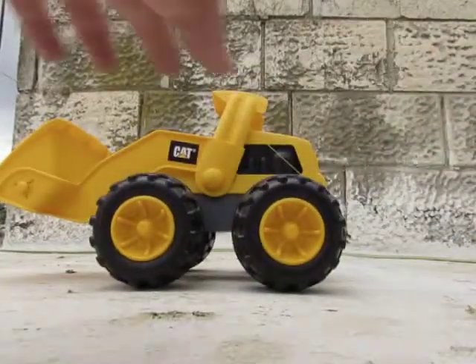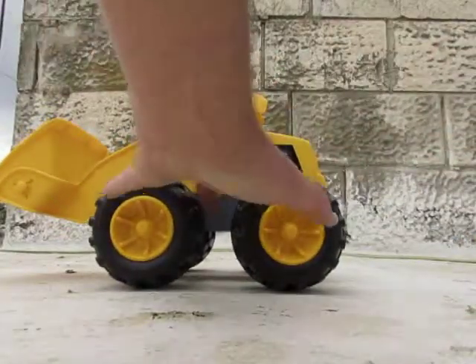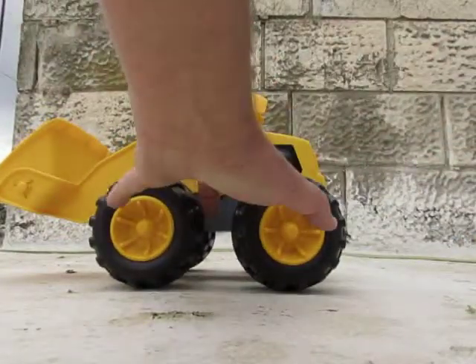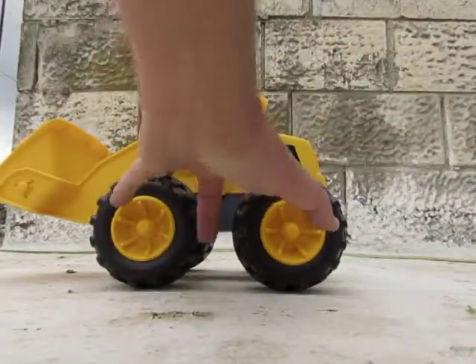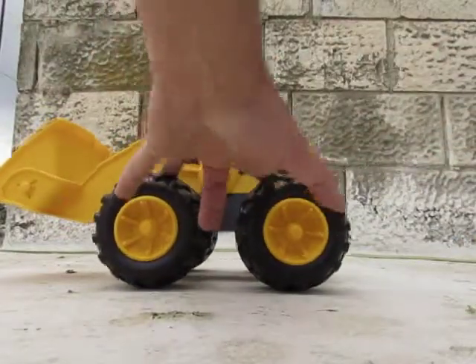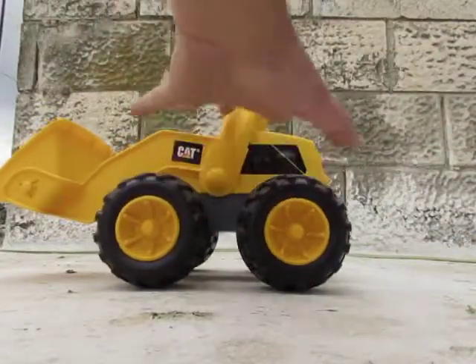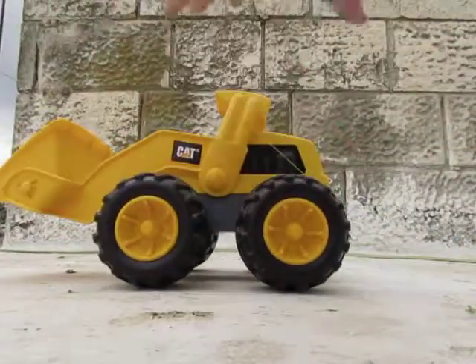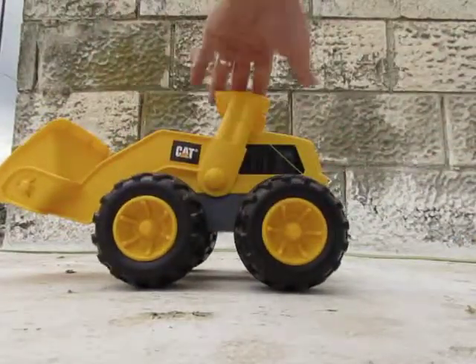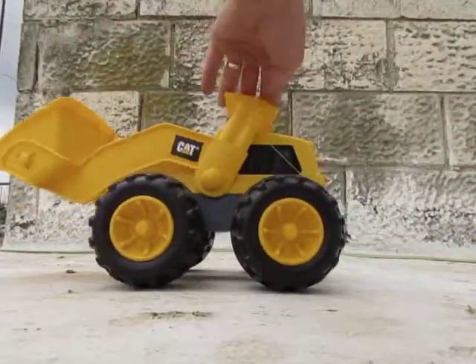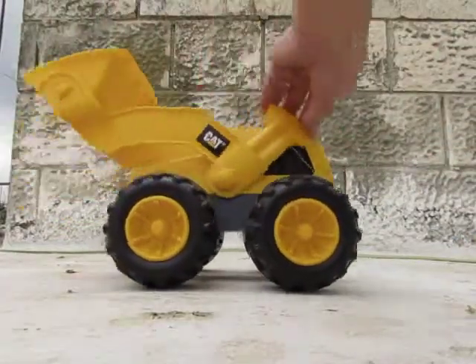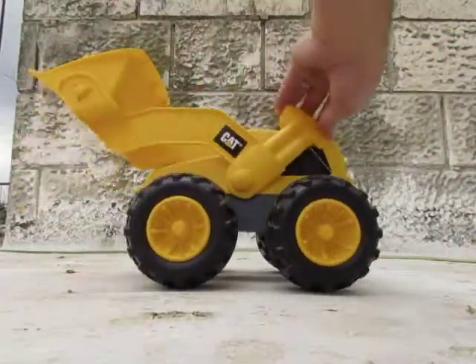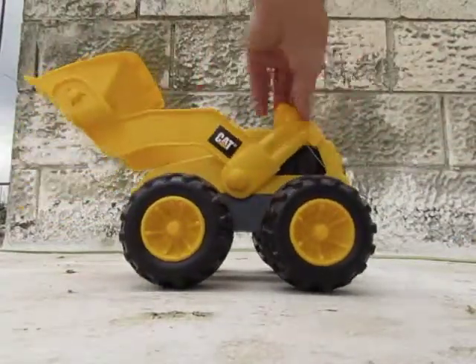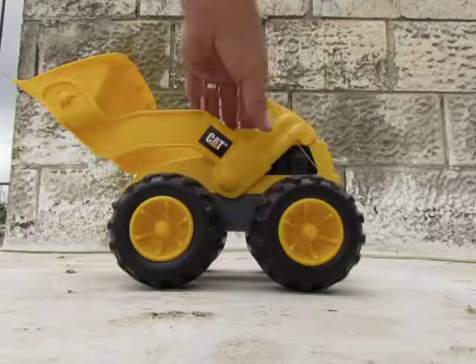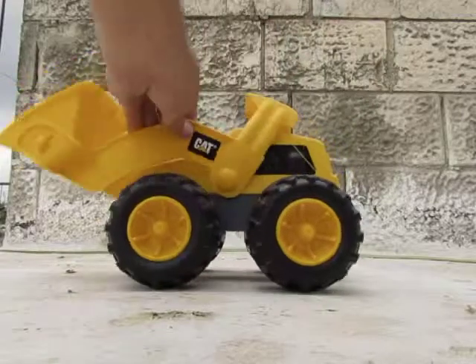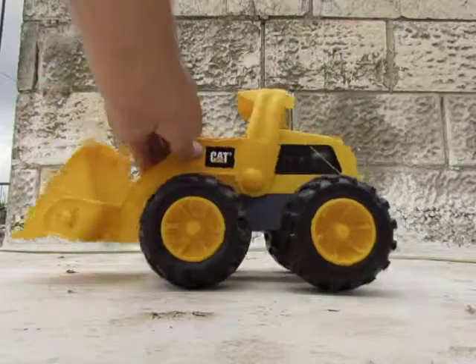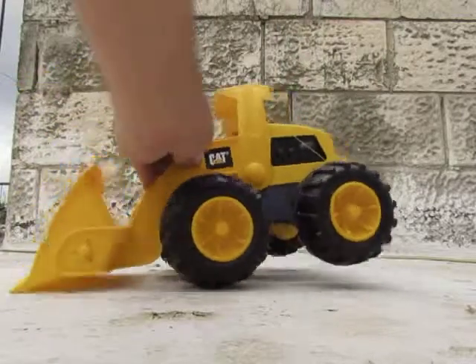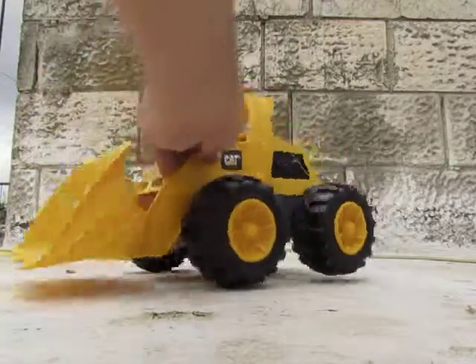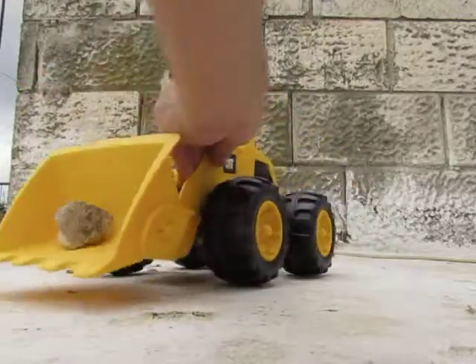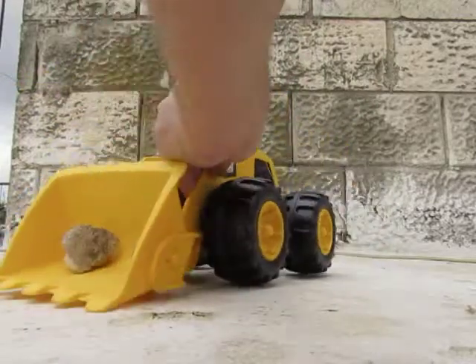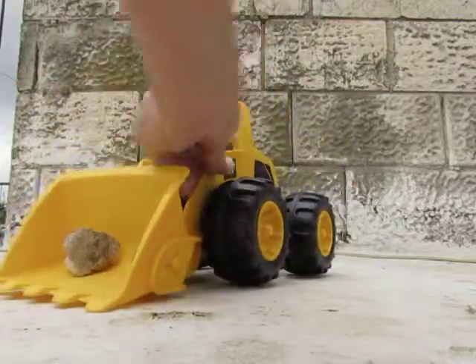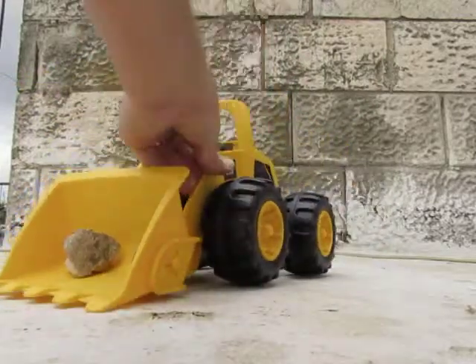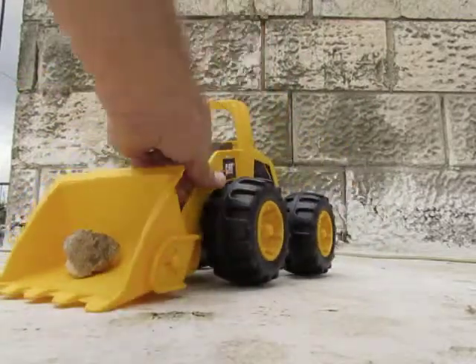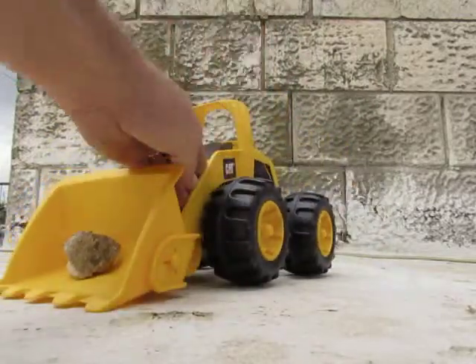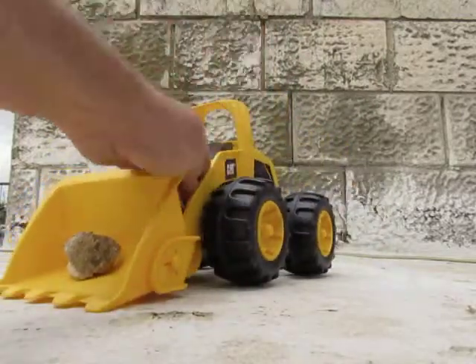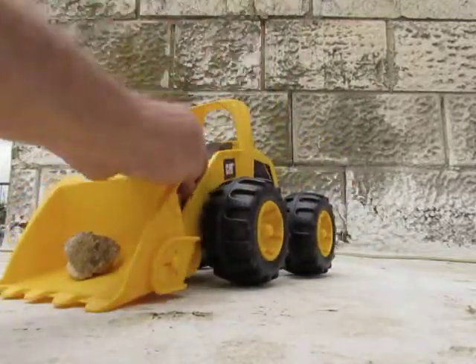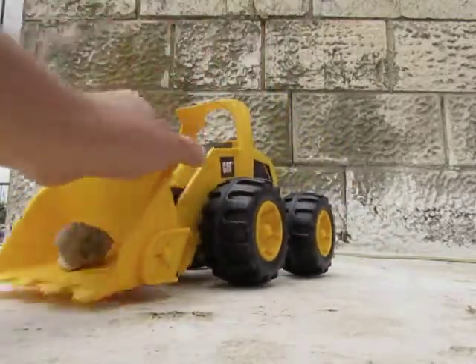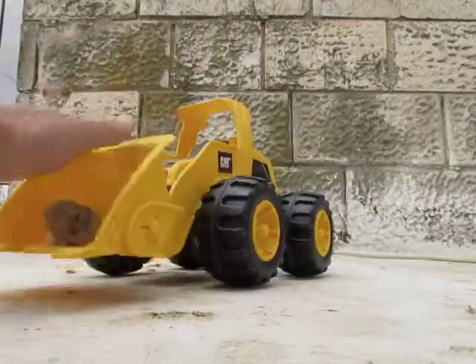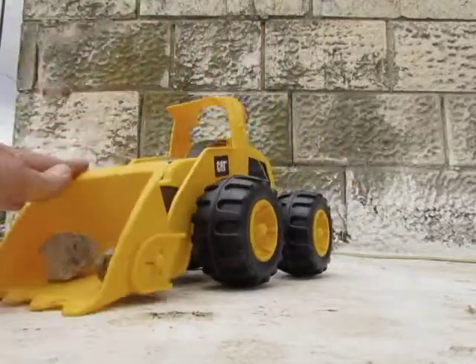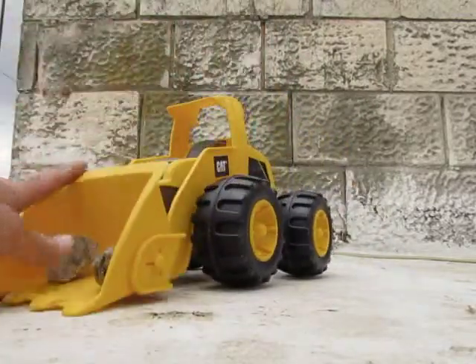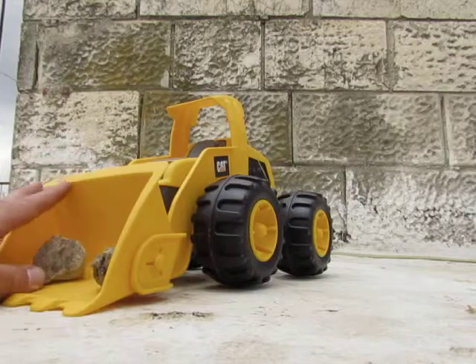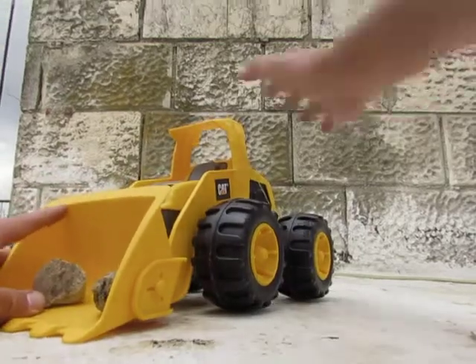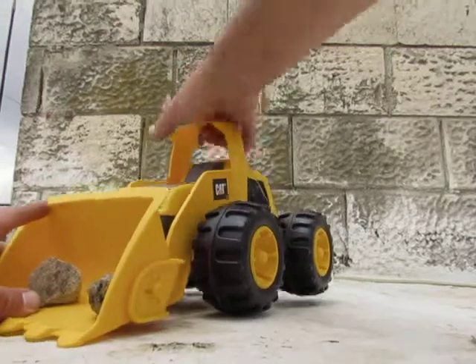Big four wheels, two on each side. You can see the driver's cabin. Can you see it? Here it is.